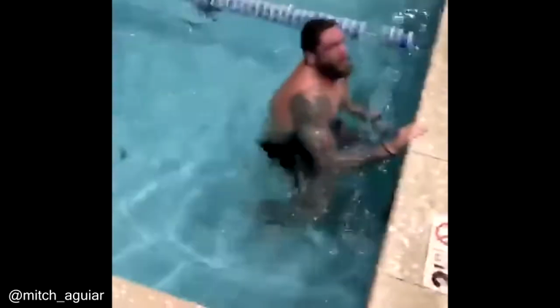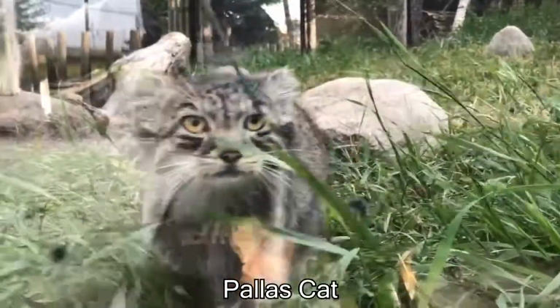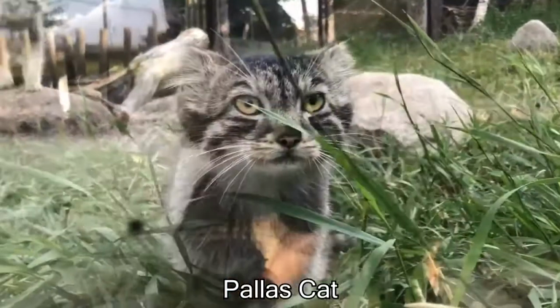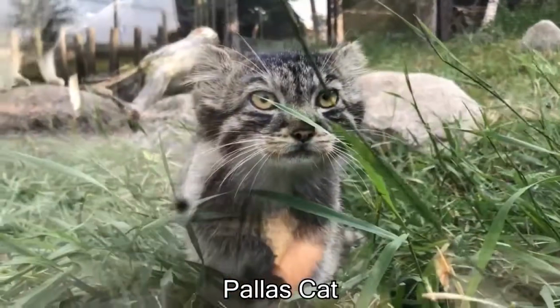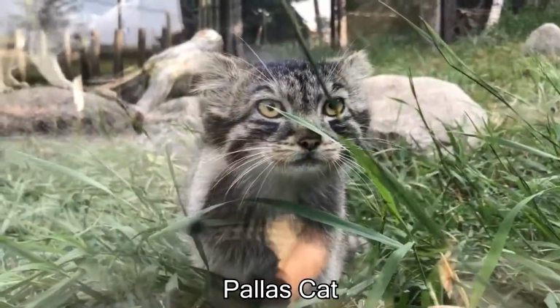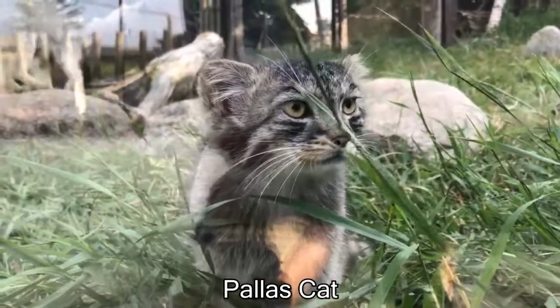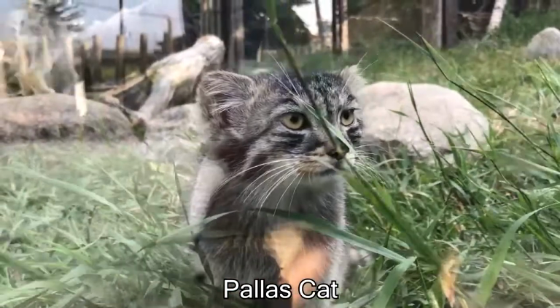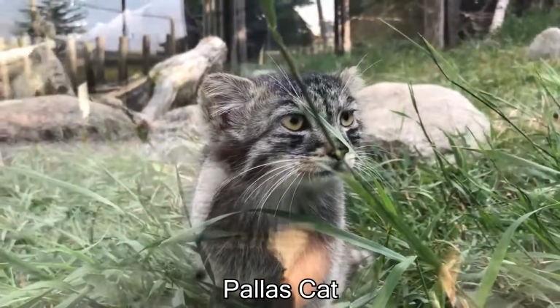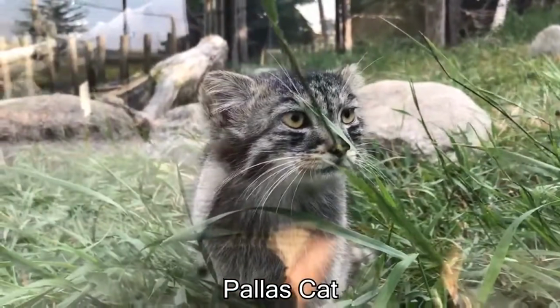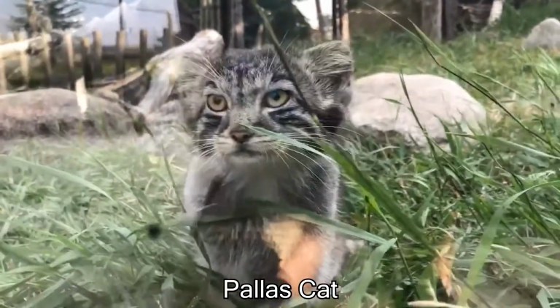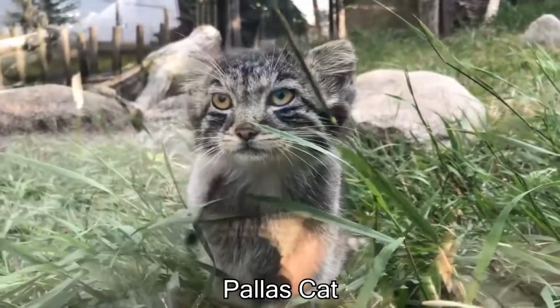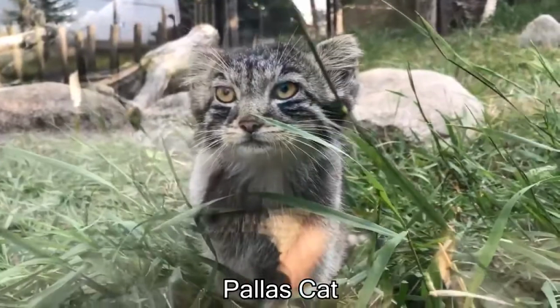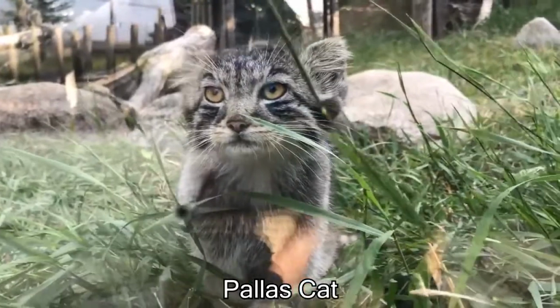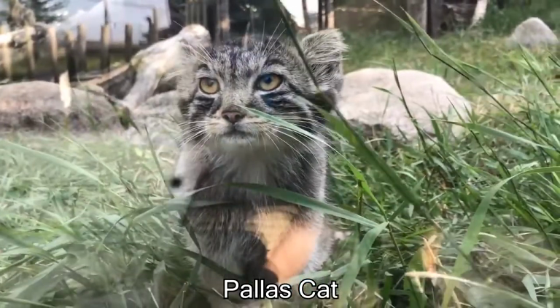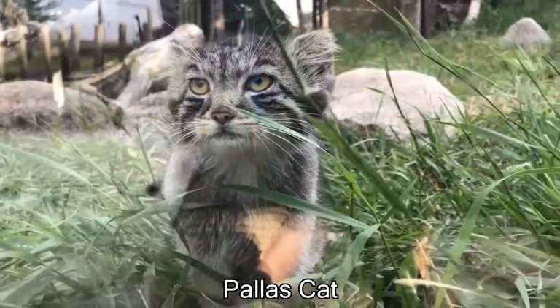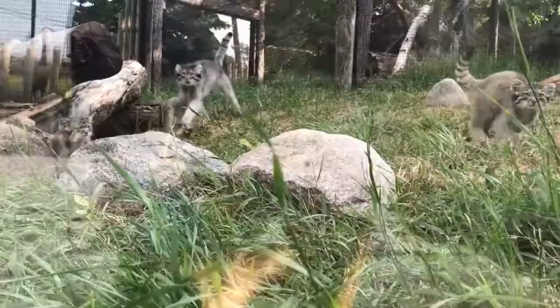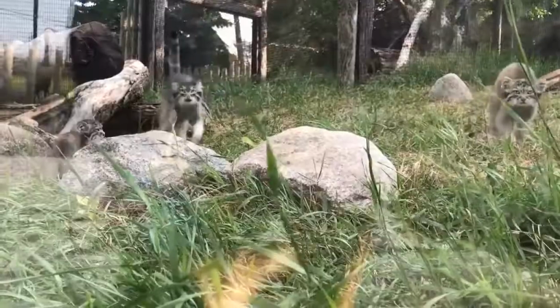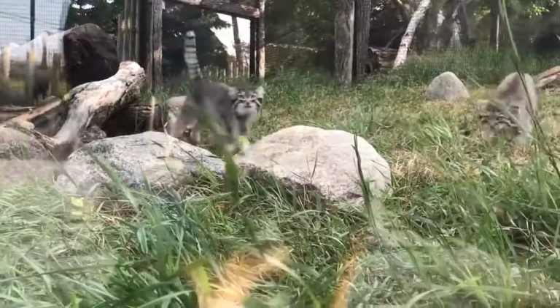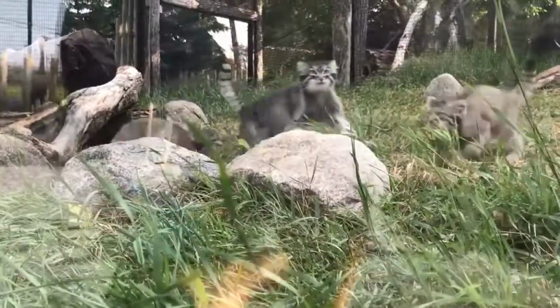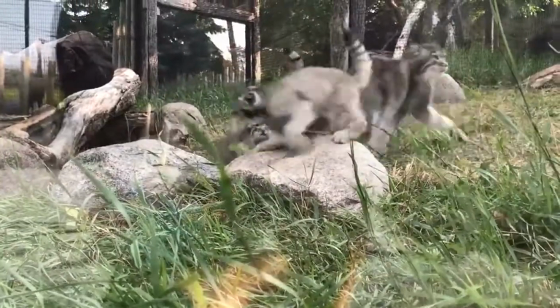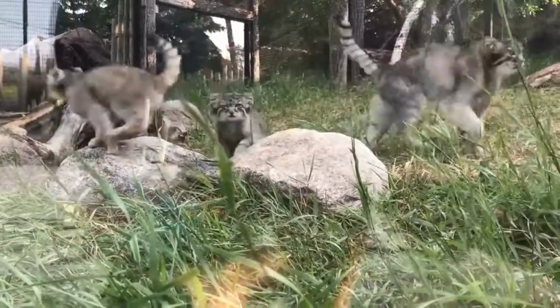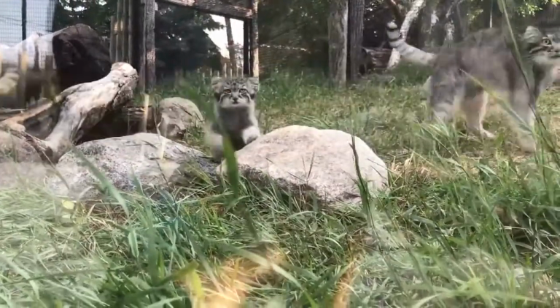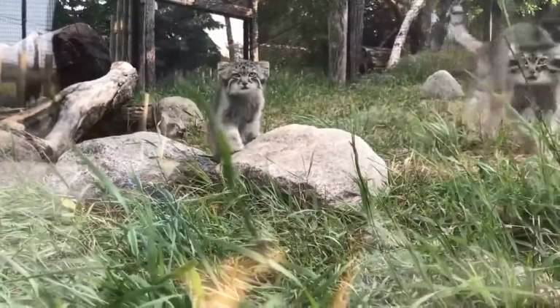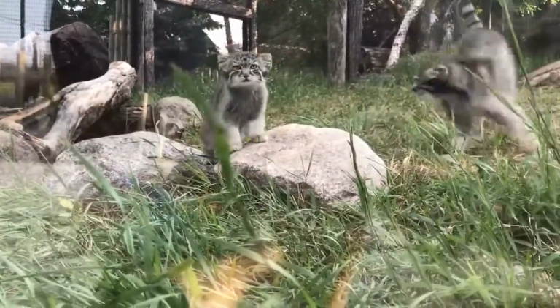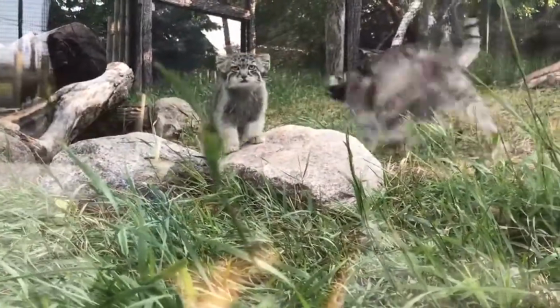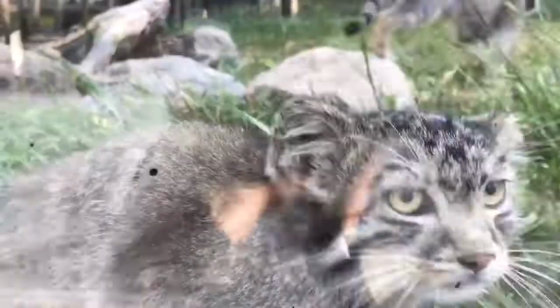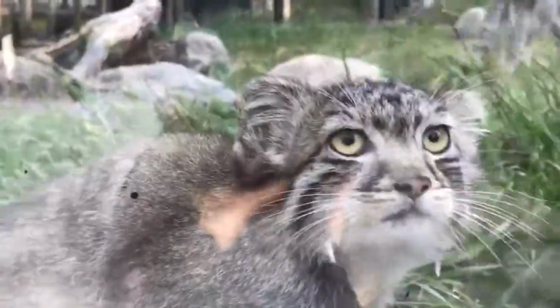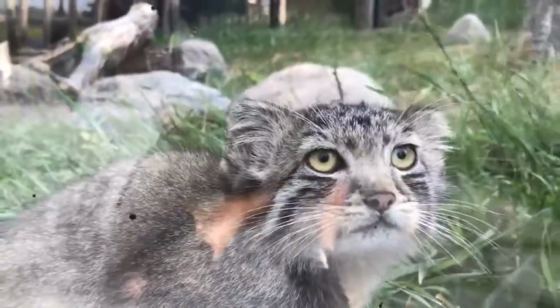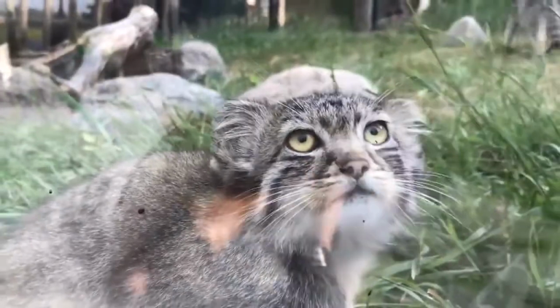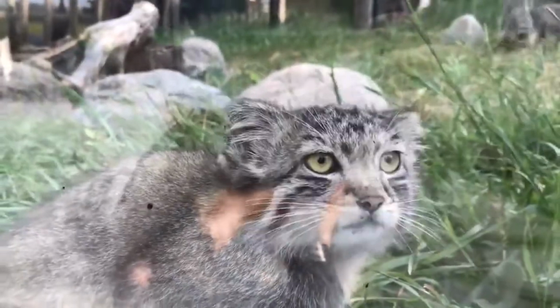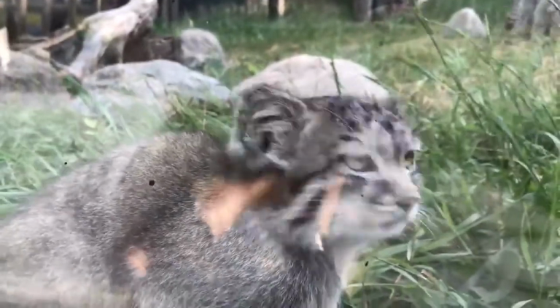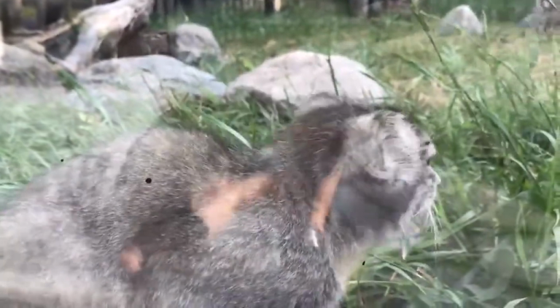This is called the Pallas cat and they are very, very small — probably smaller than your cat at home. These fluffy cats live in China and are impossible to domesticate, which means they will try and kill you.